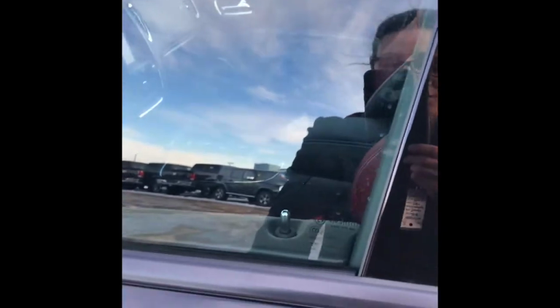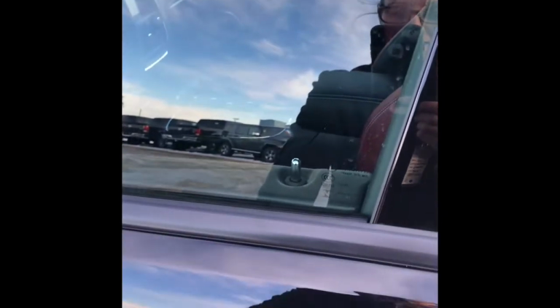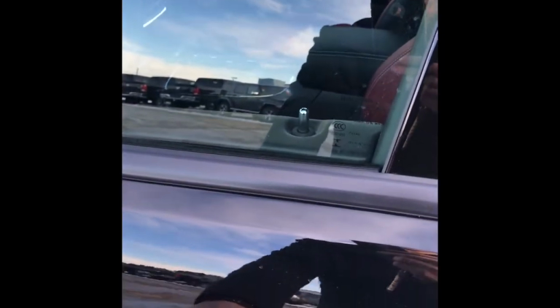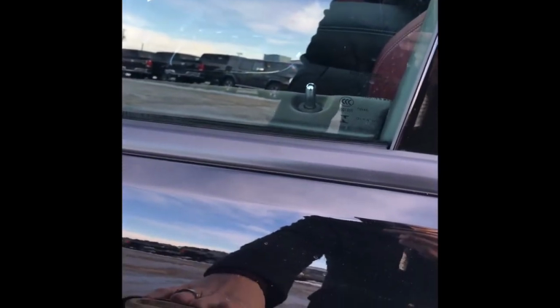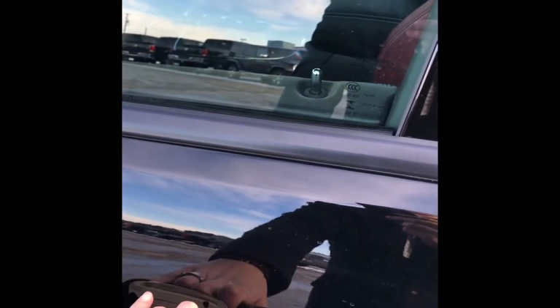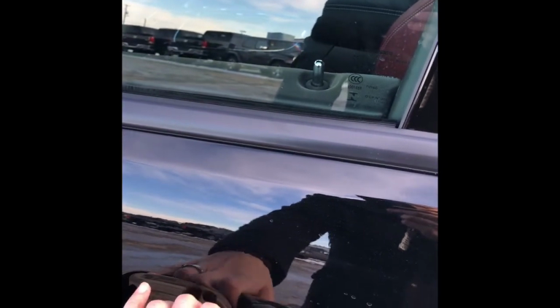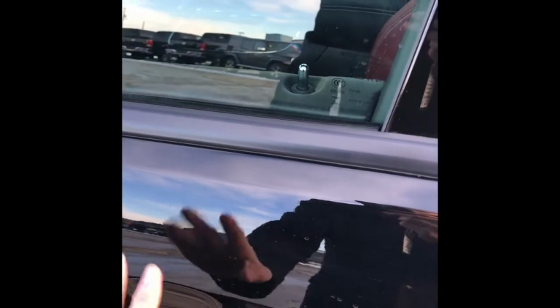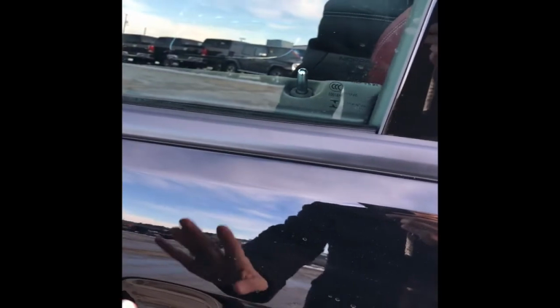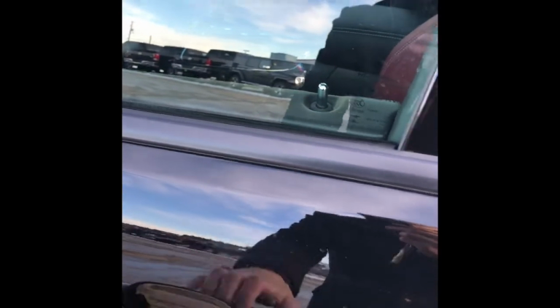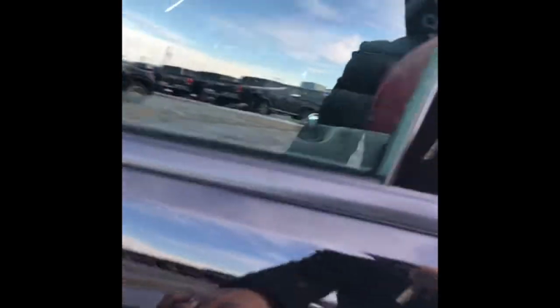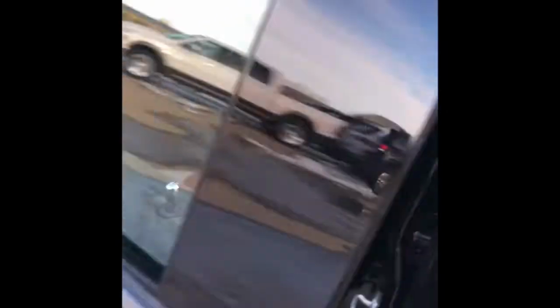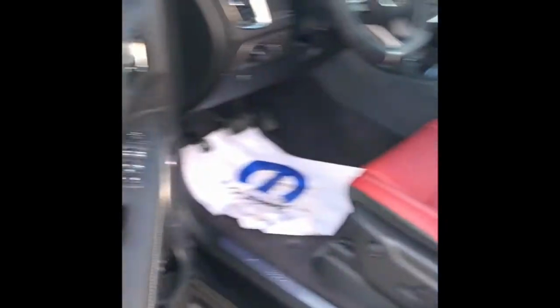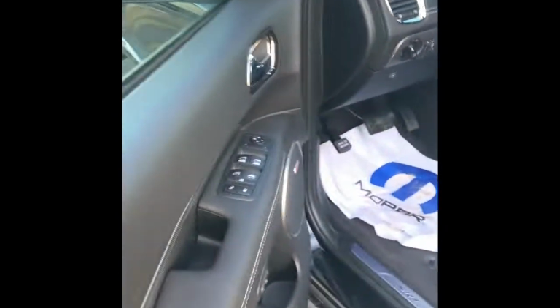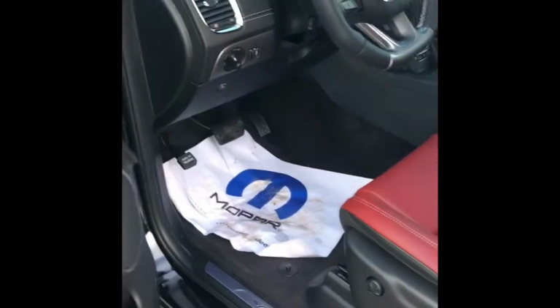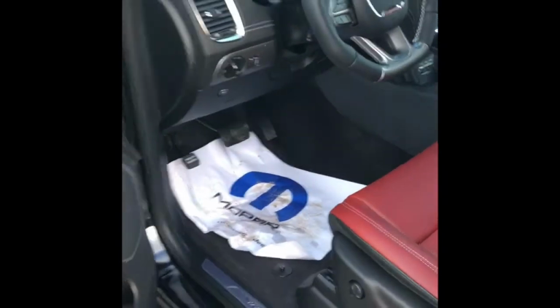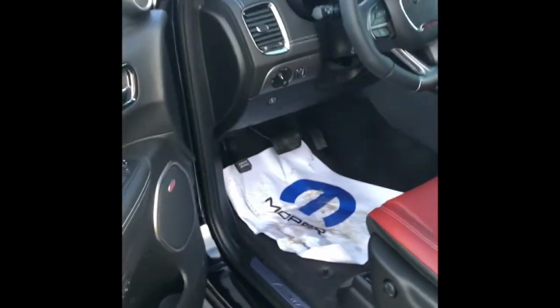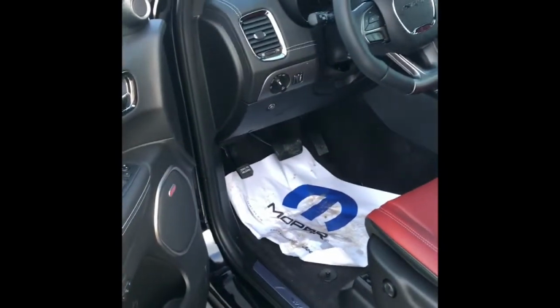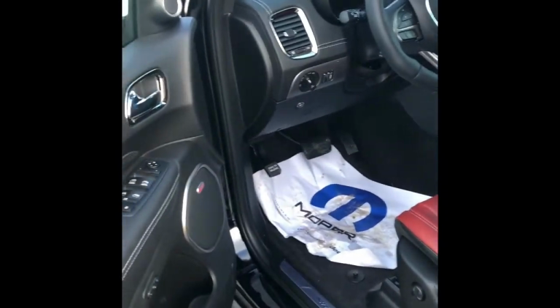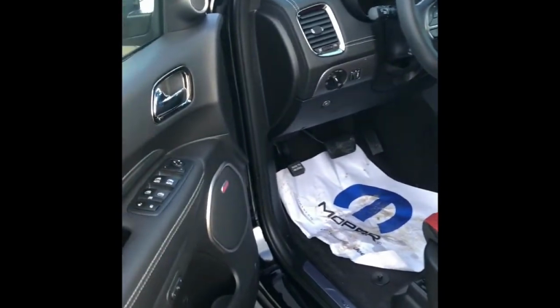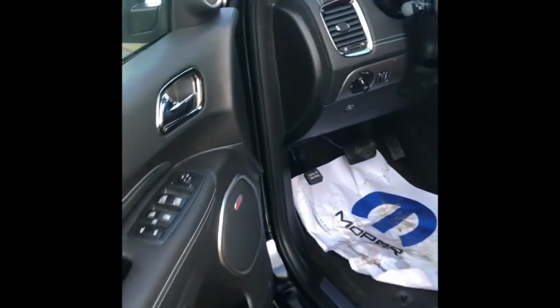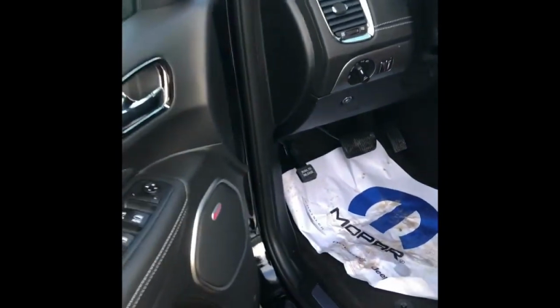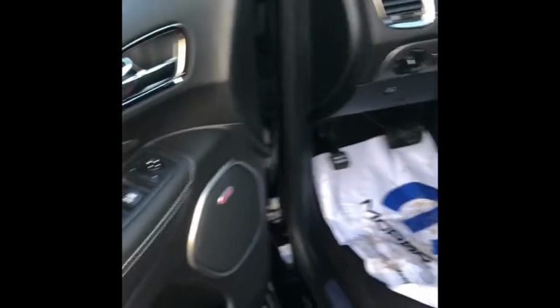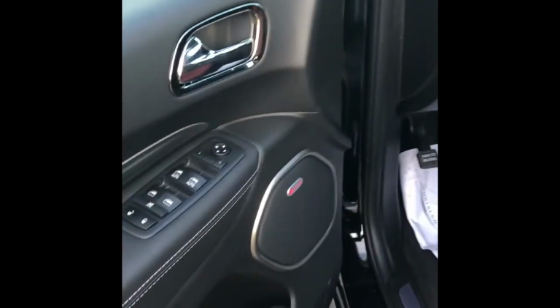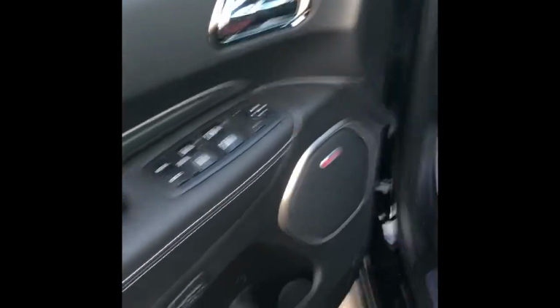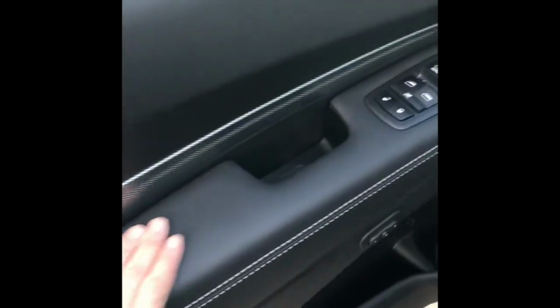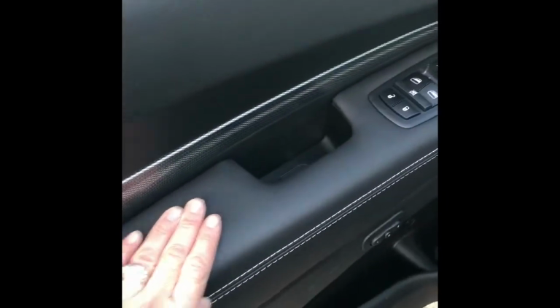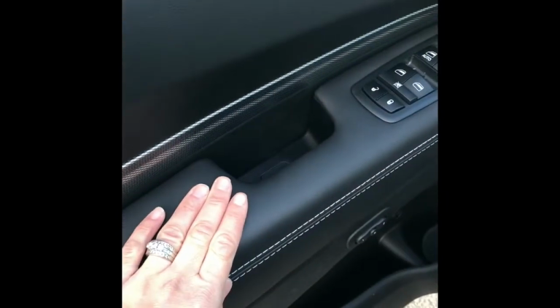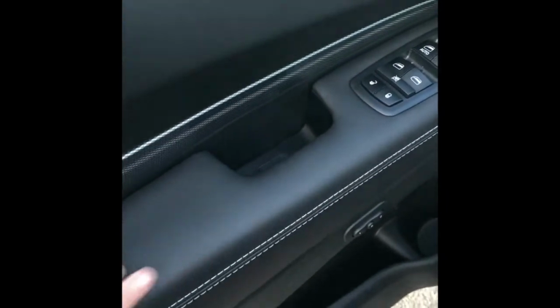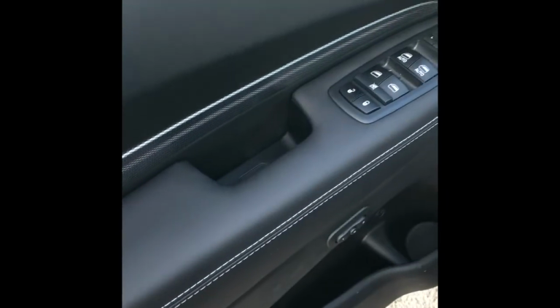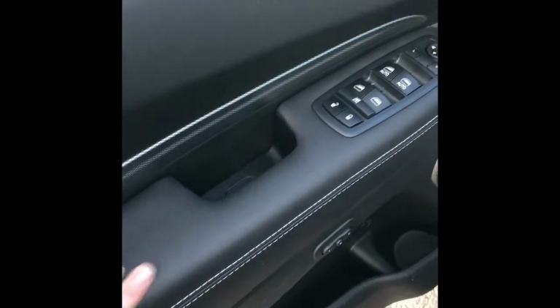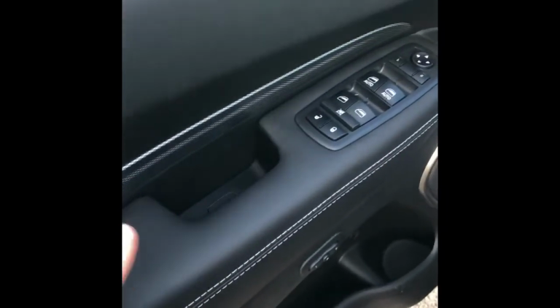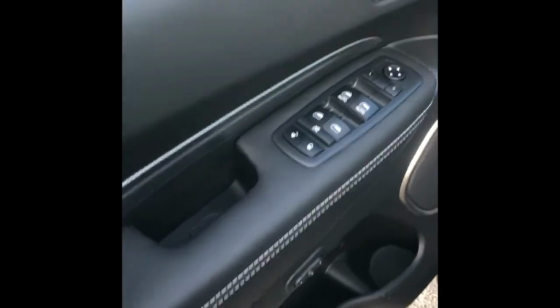It also has proximity keys — all I do is touch the door handle and it opens up. You can hear the sound of this; even the sound sounds sweet. Black leather interior with white stitching on the door.